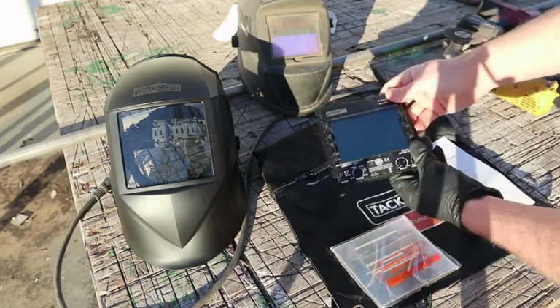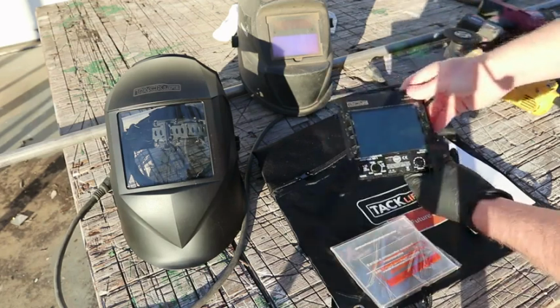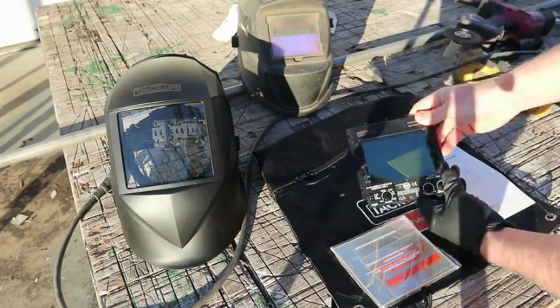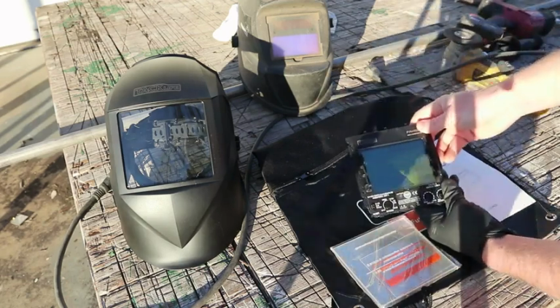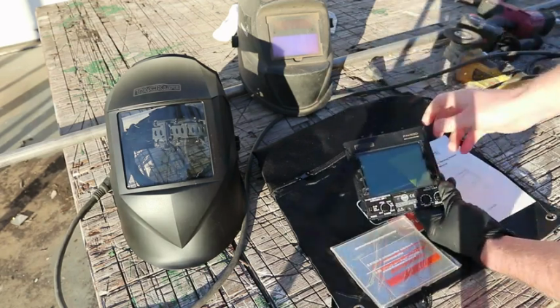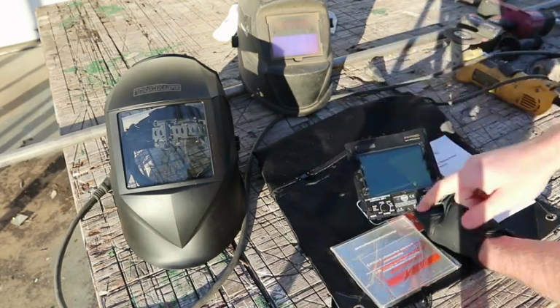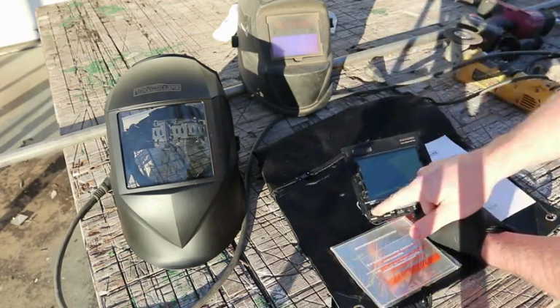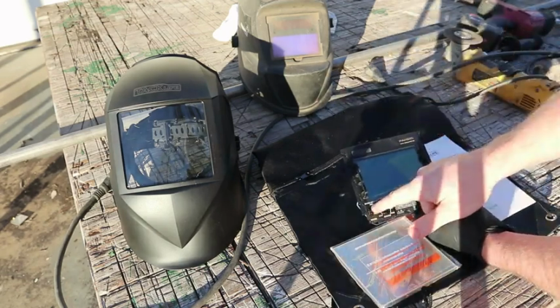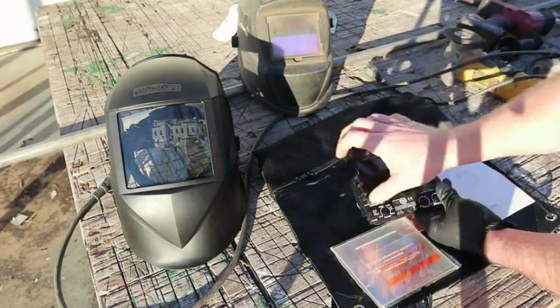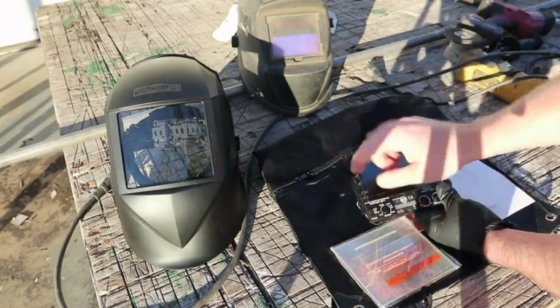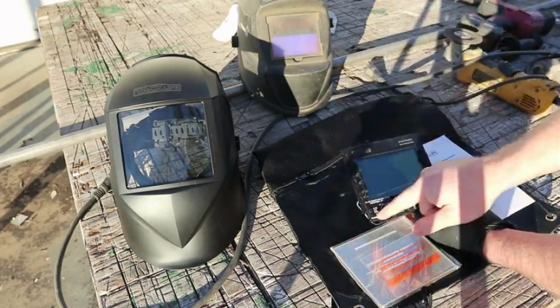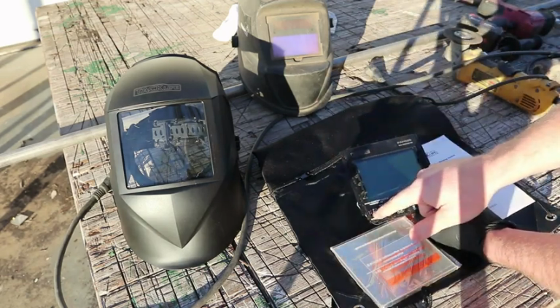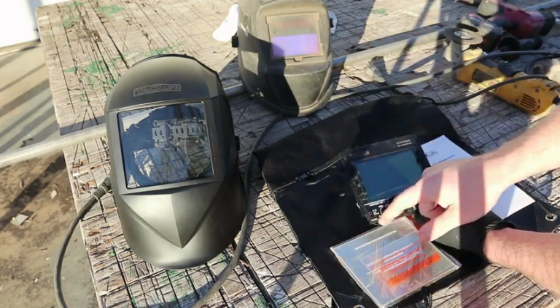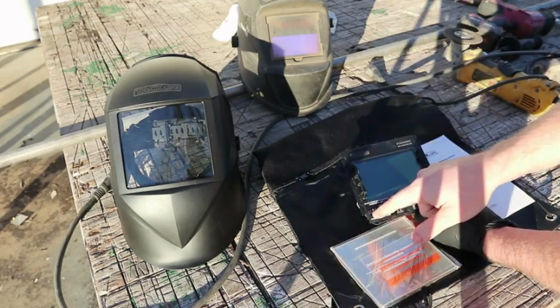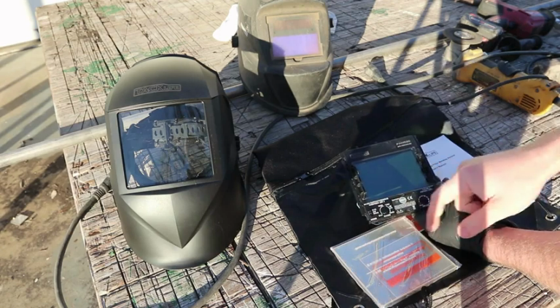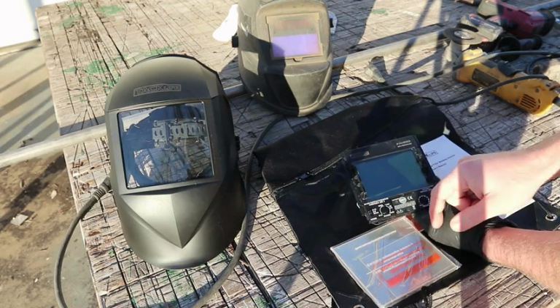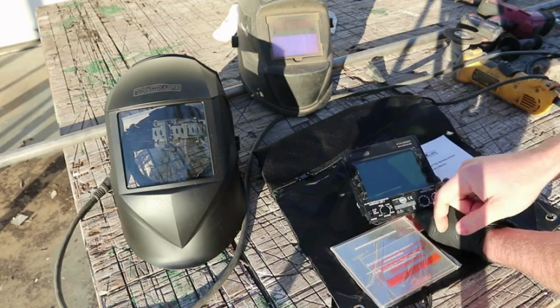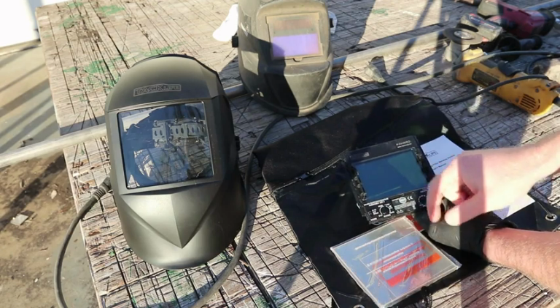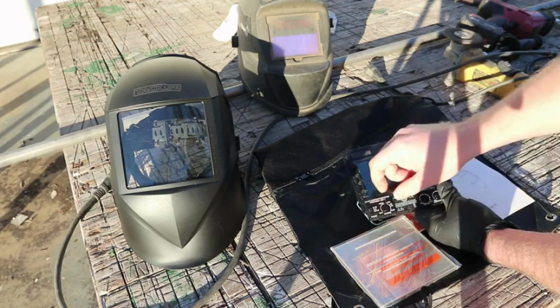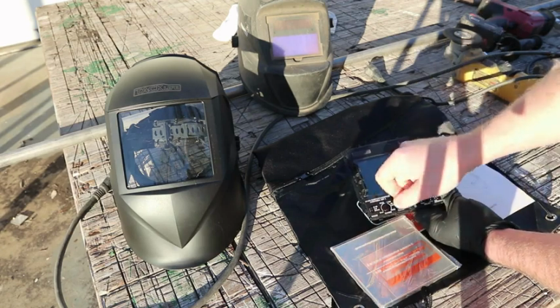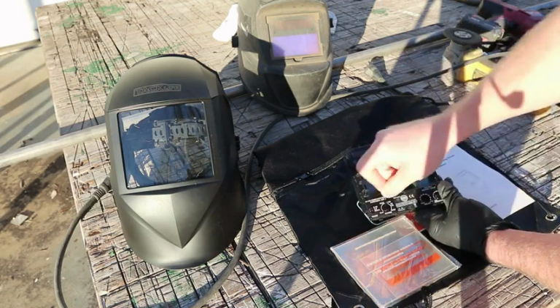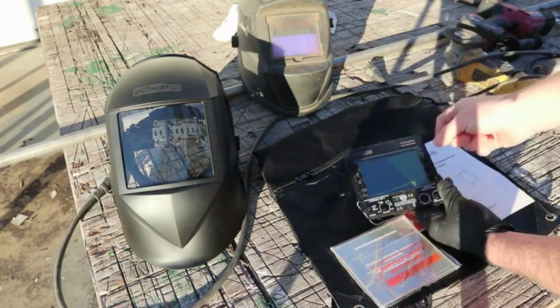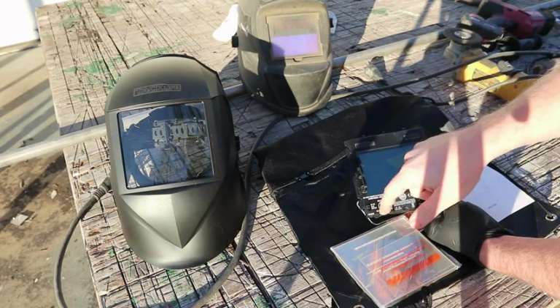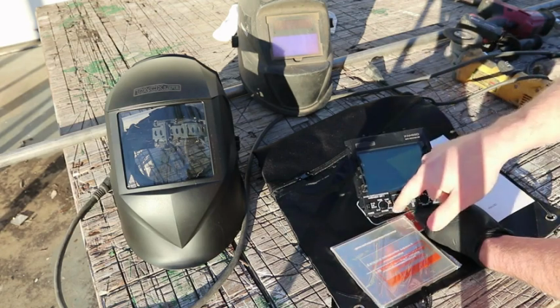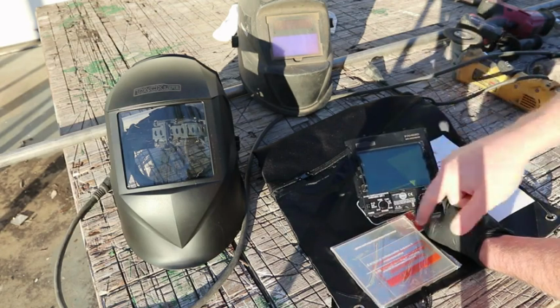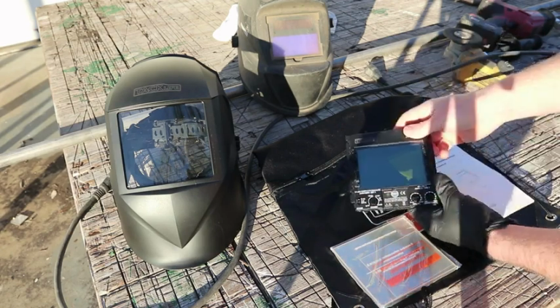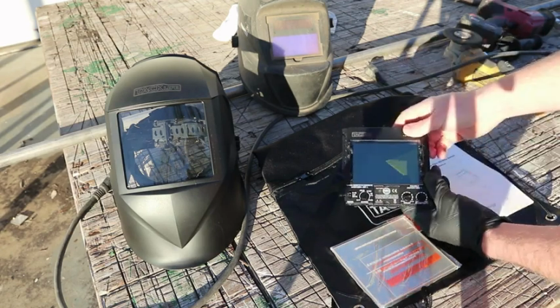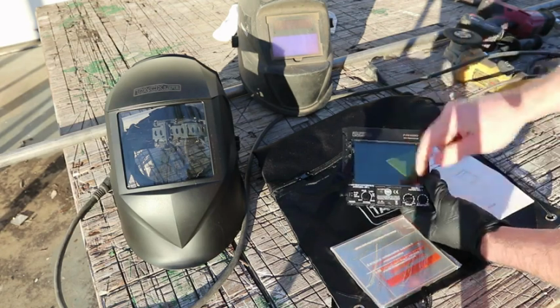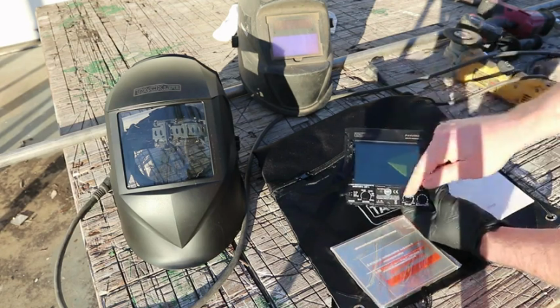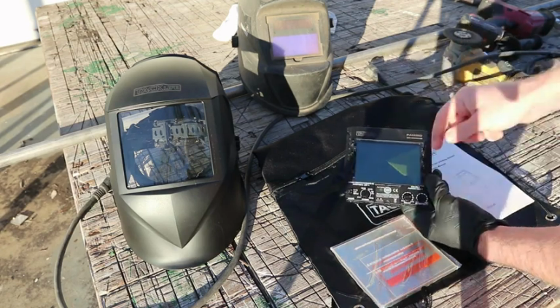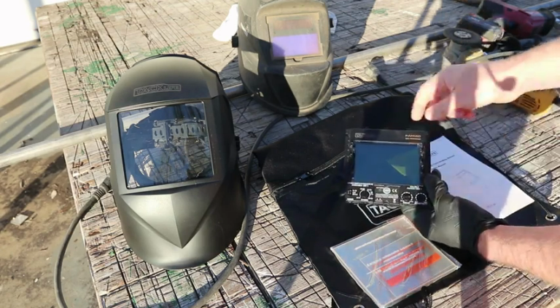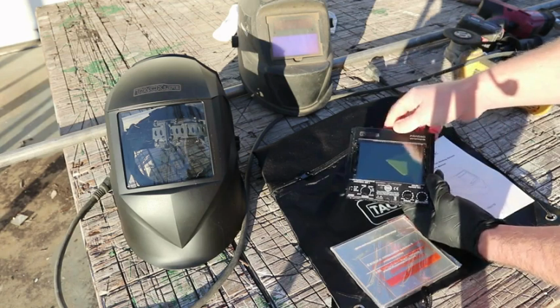As an introduction to this thing — you switch between the modes here: grind, high and low. And you control the amount of shade in all those modes with that, plus sensitivity and delay over here.